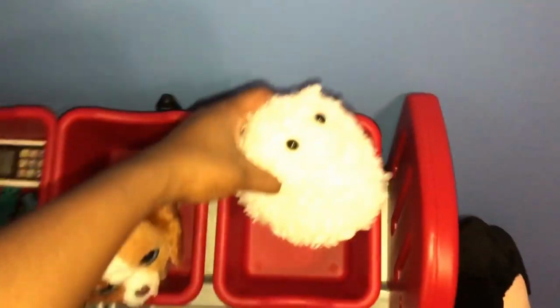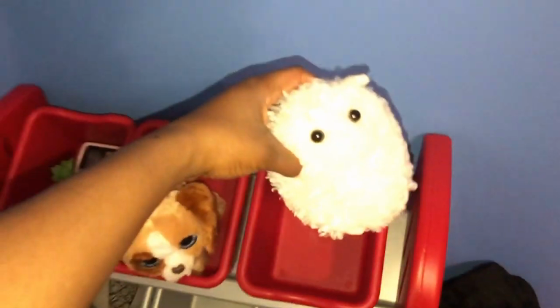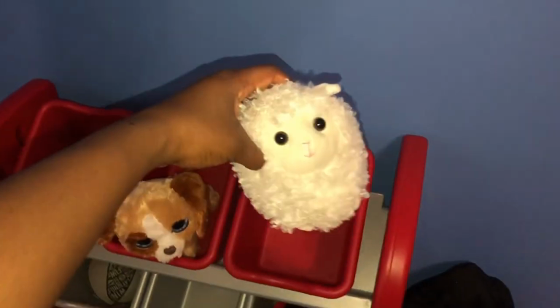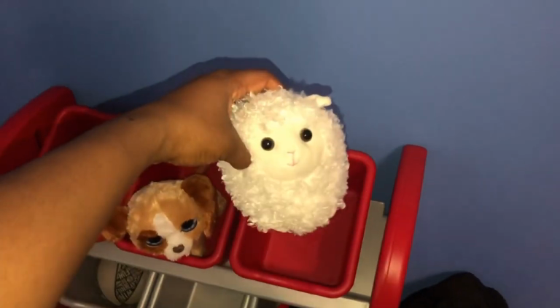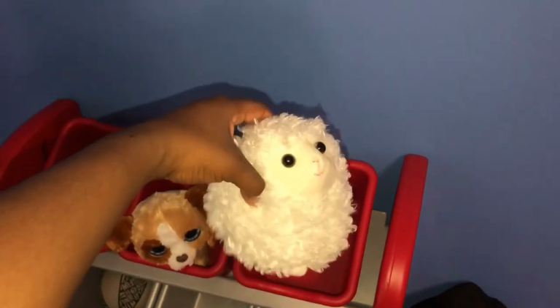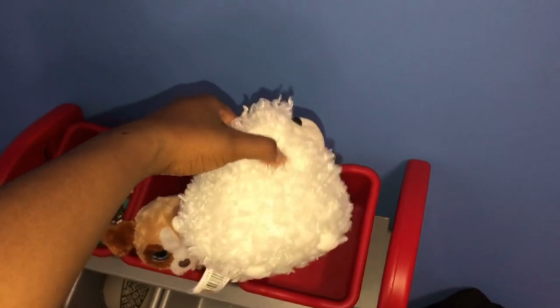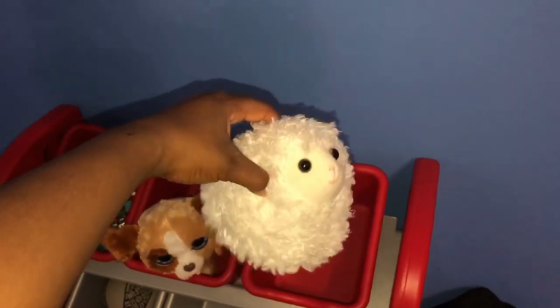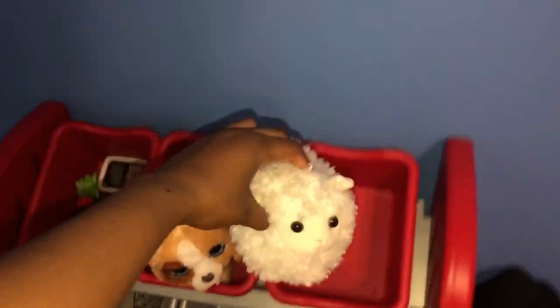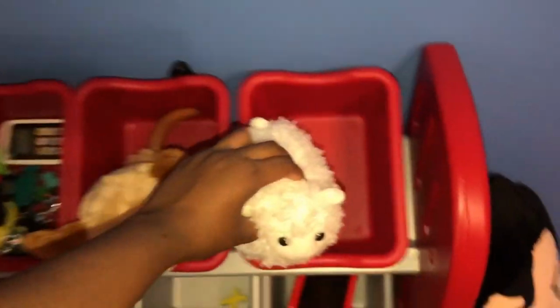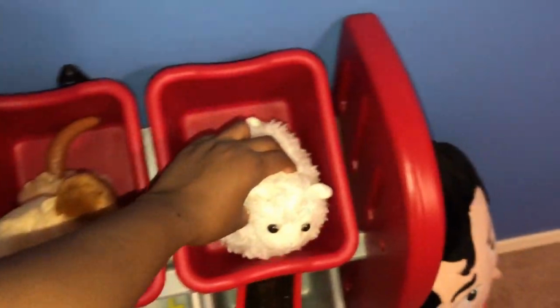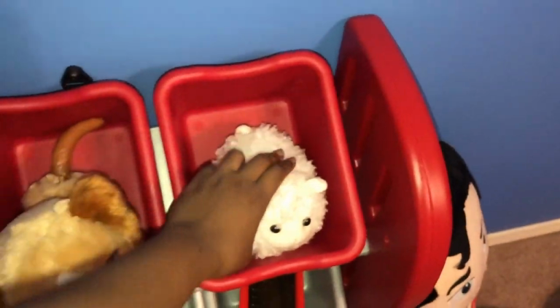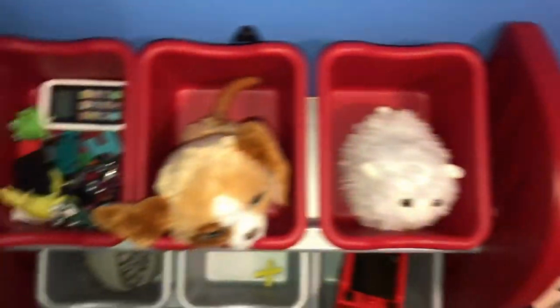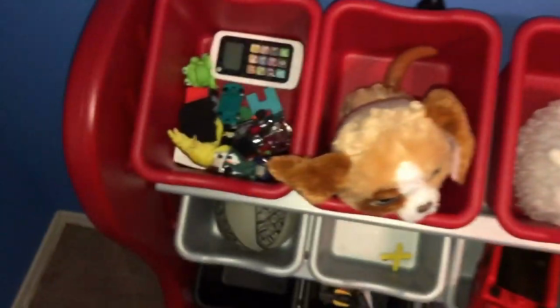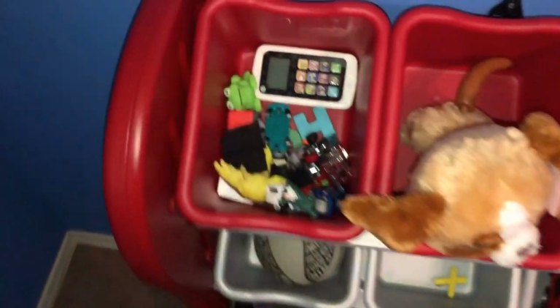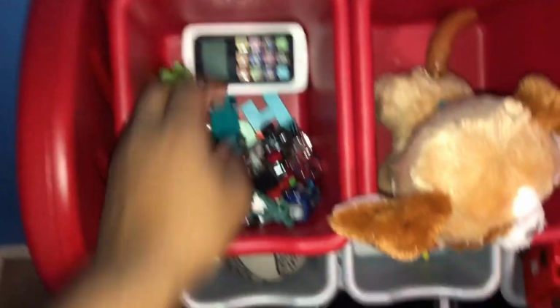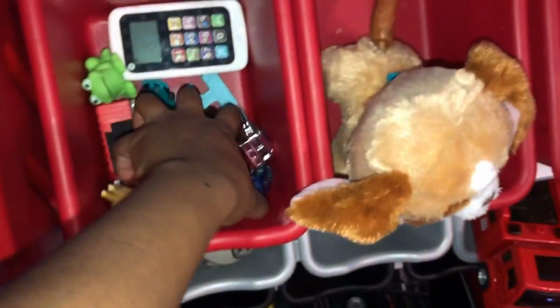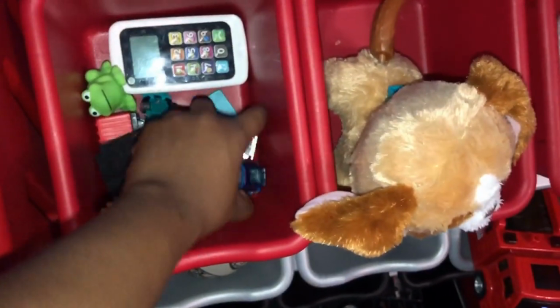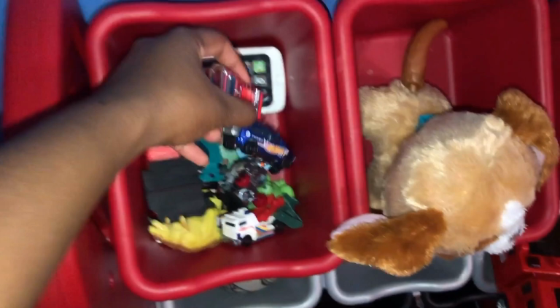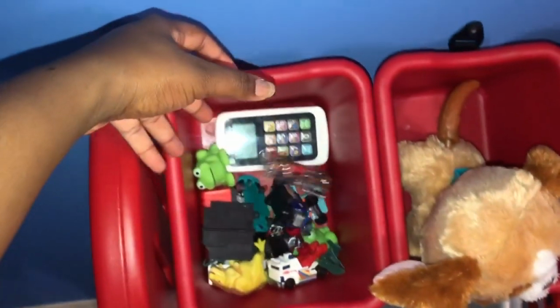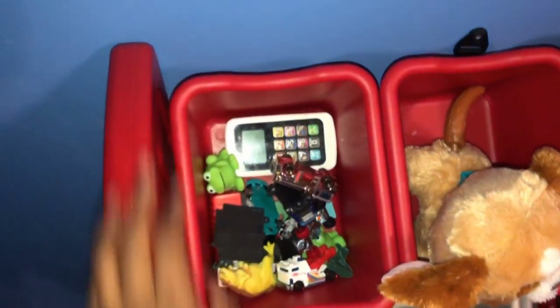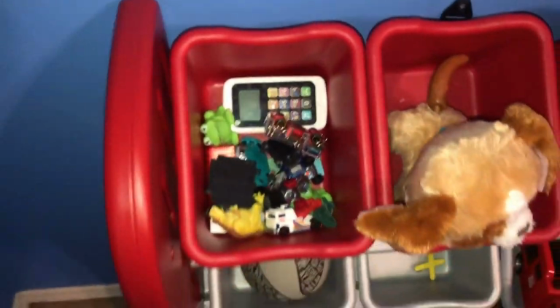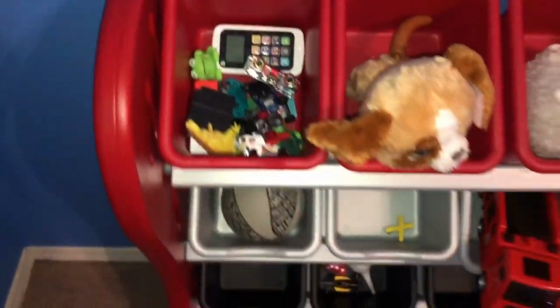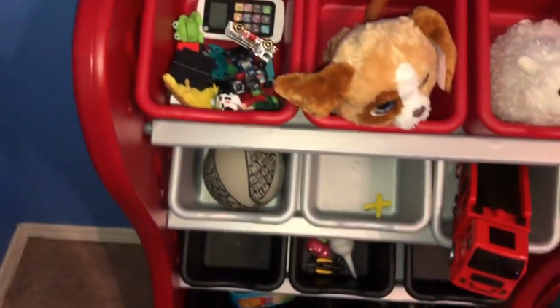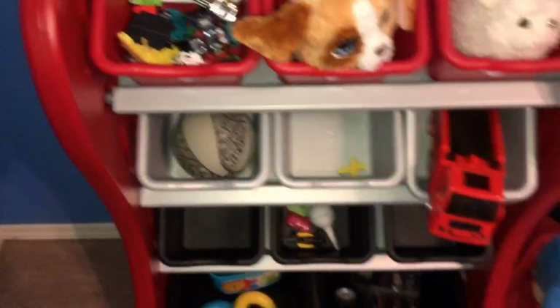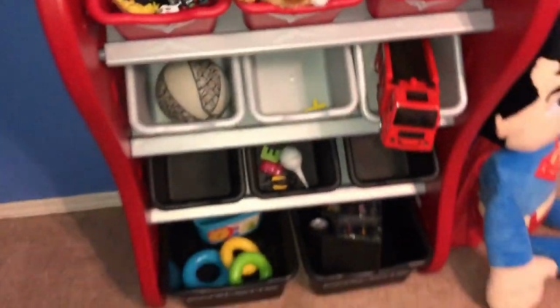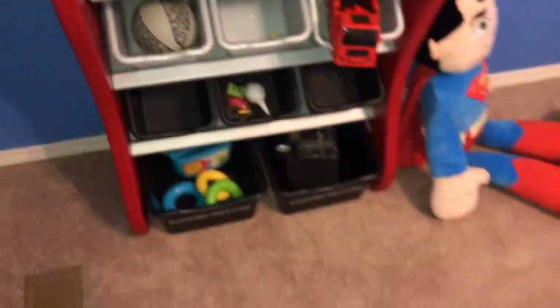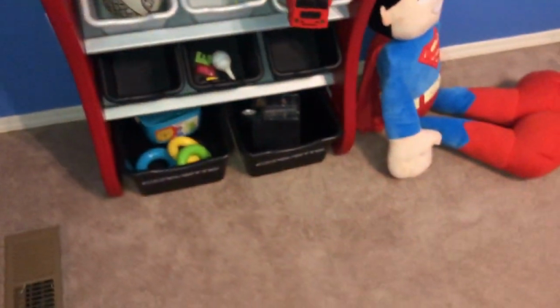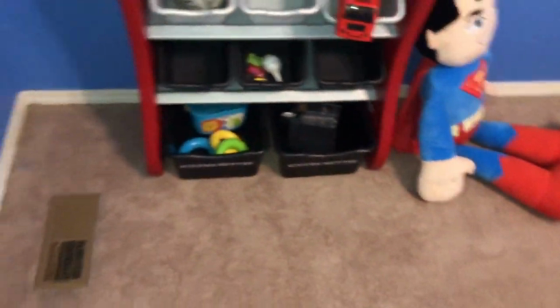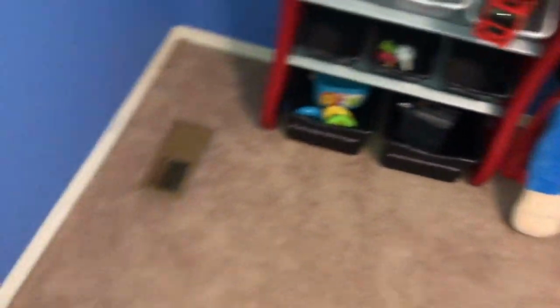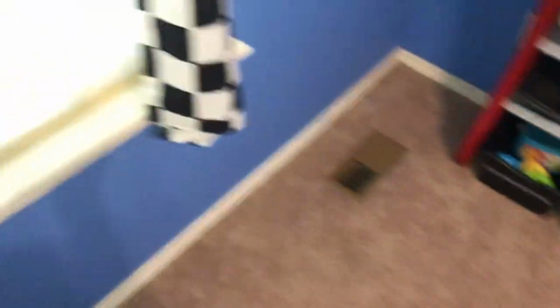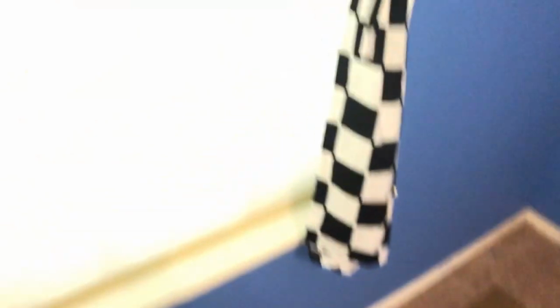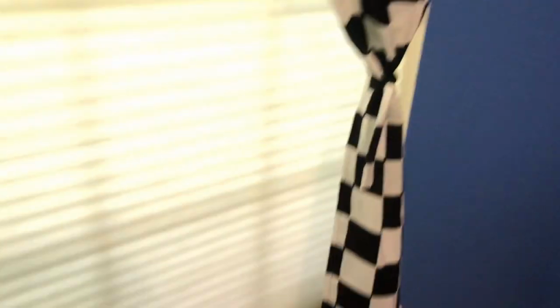This is his pet sheep. He calls him Back. And over here we have point zero zero zero zero two percent of his cars. Yup, he has a lot.